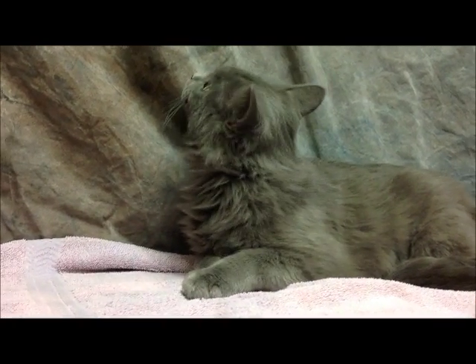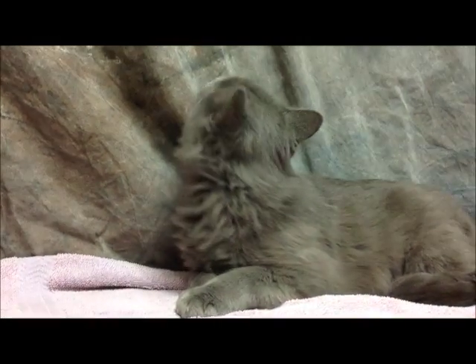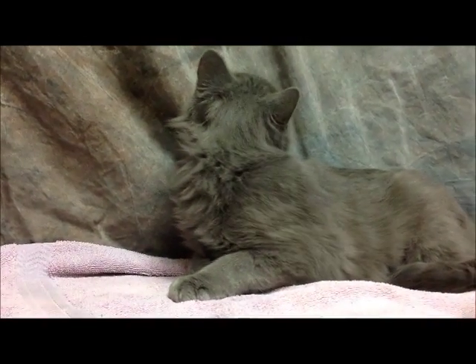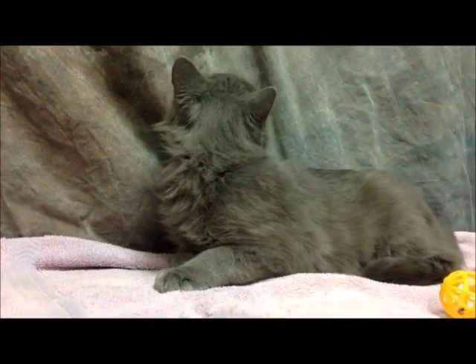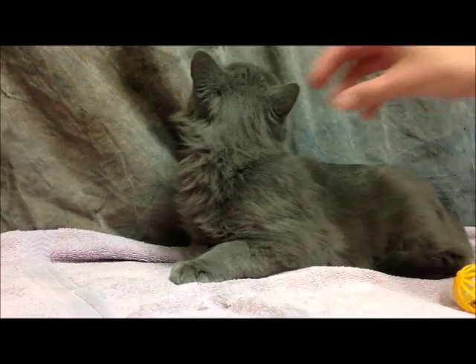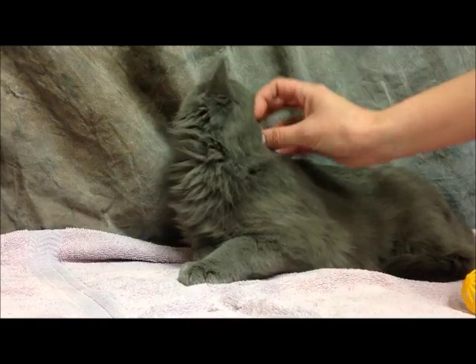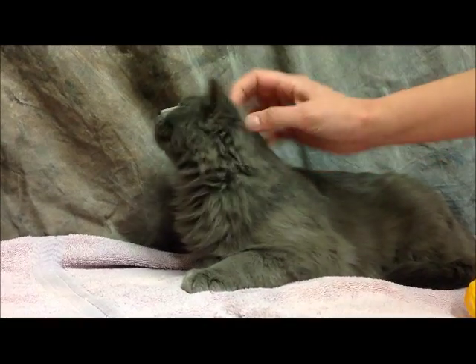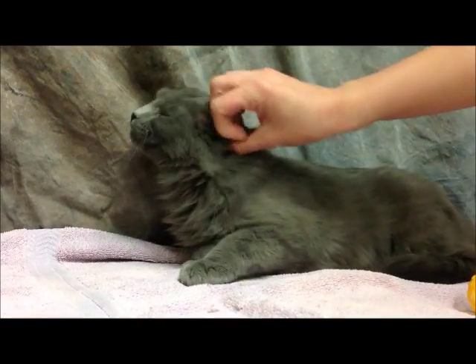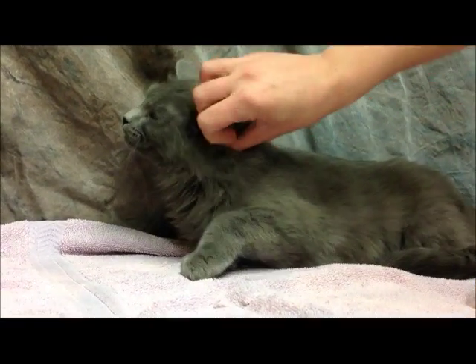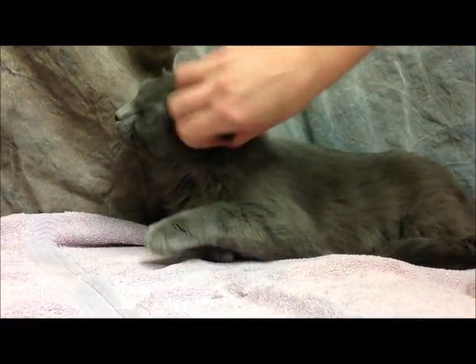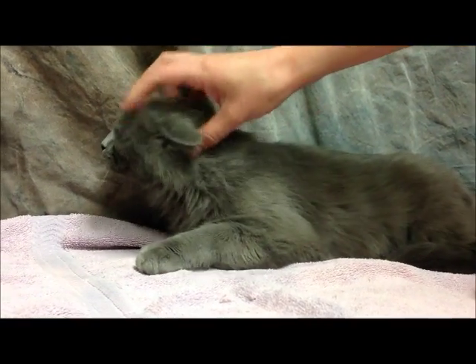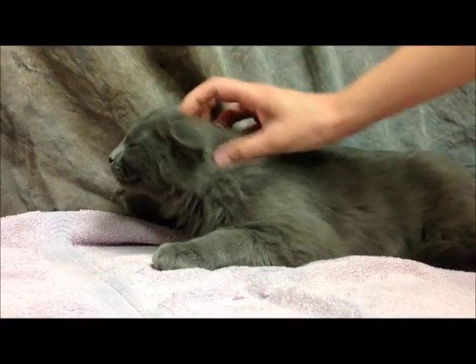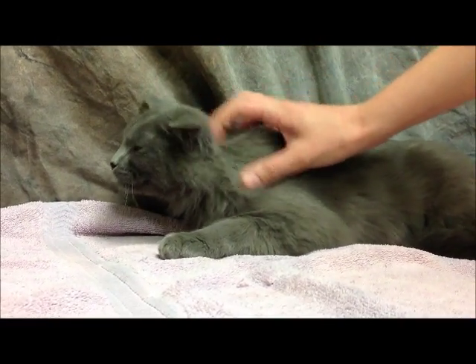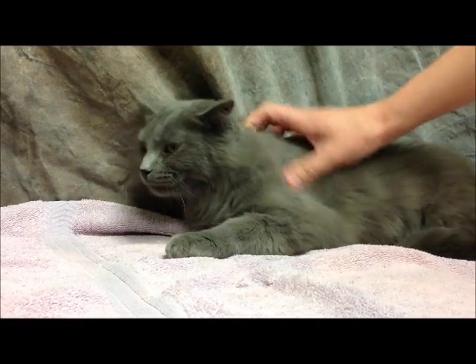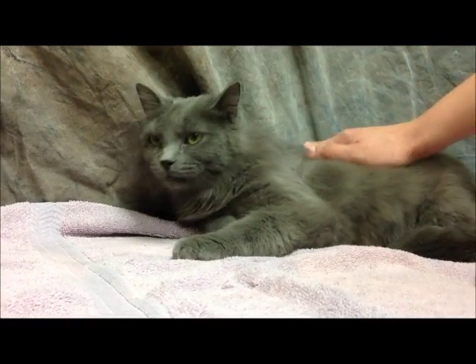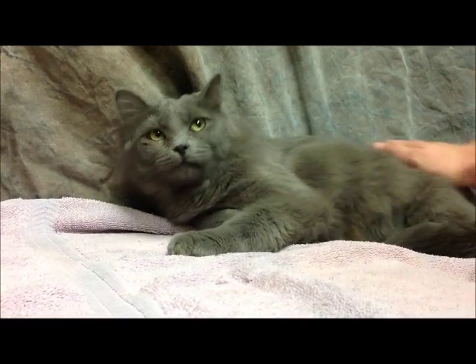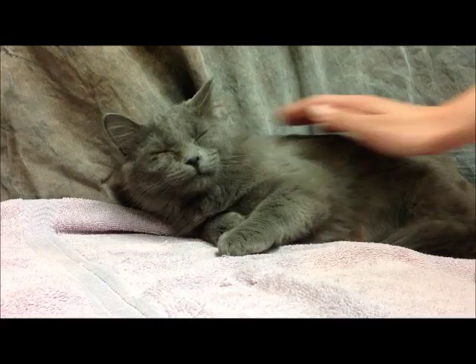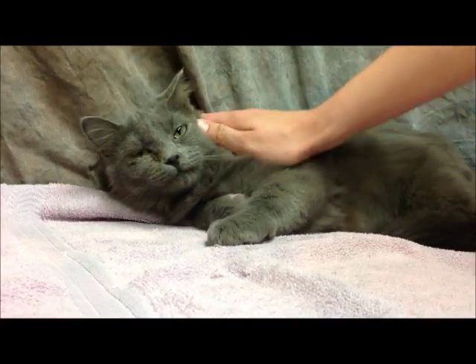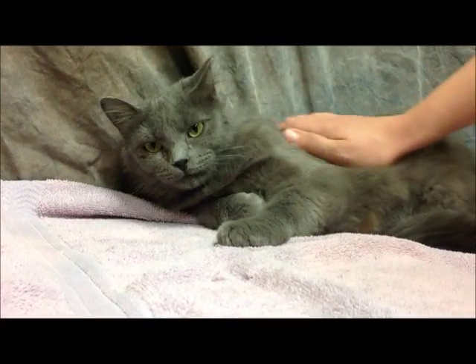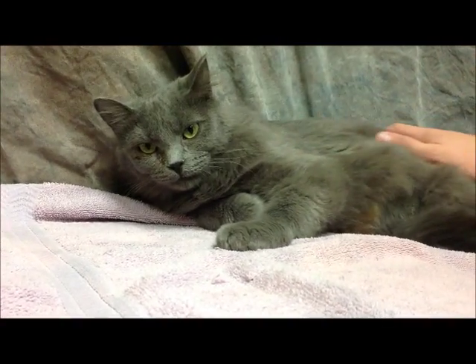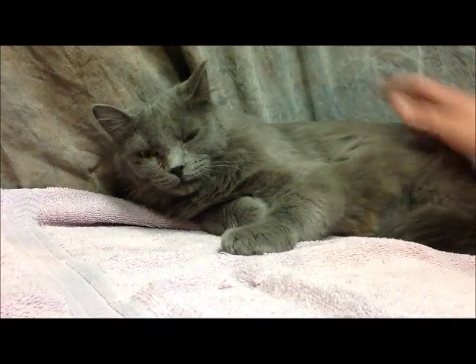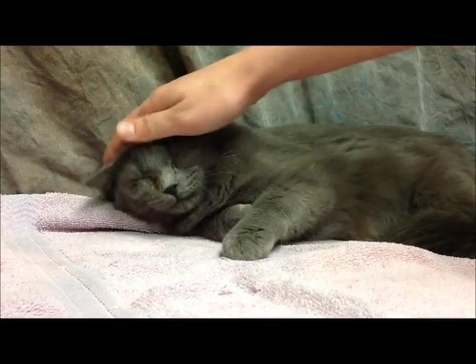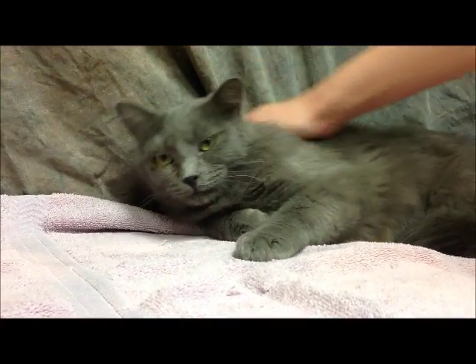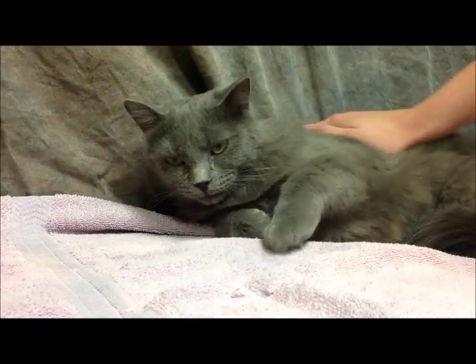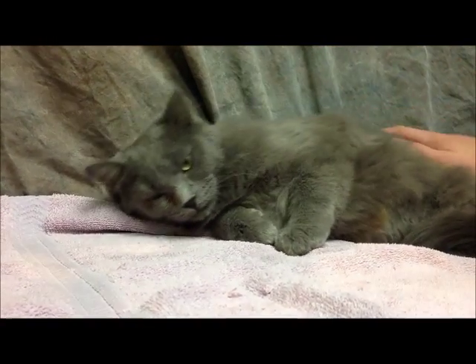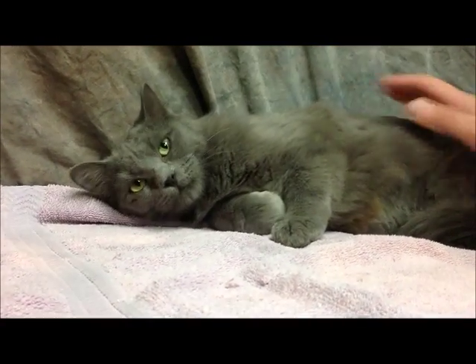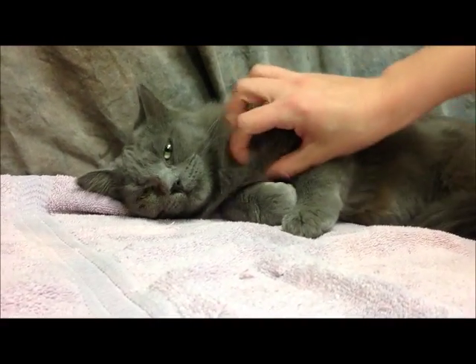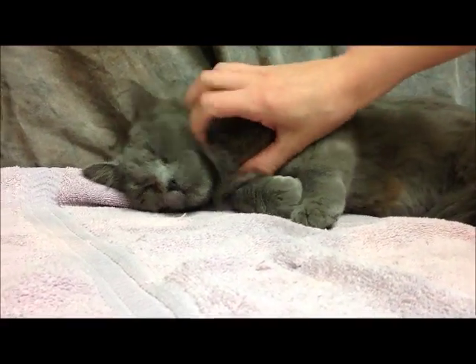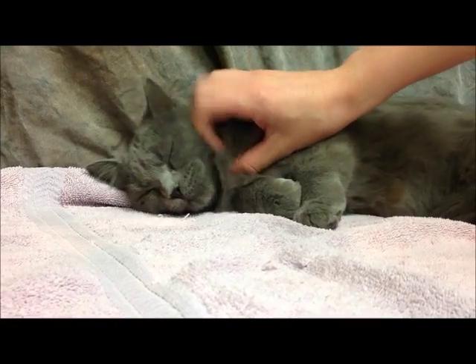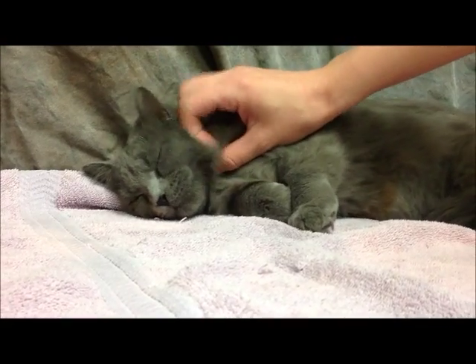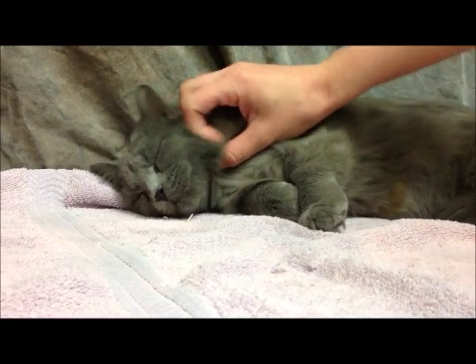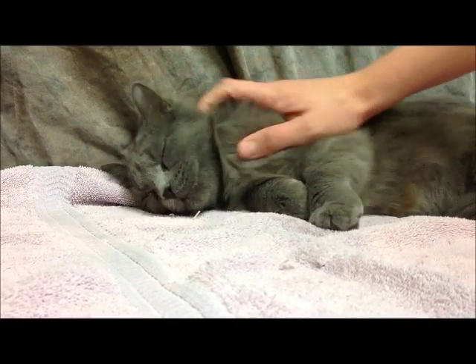Her favorite thing to do is to get little ear scritches. She loves when you pet her ears. And she'll just usually lay right by you. She's probably a really good cuddle bug too. Look at that mush face.